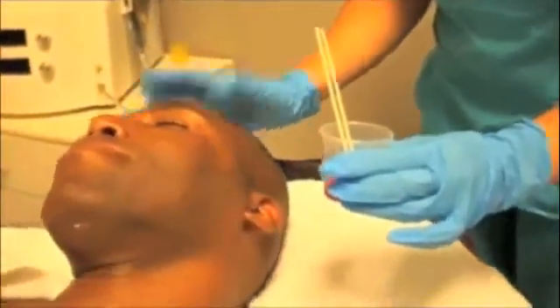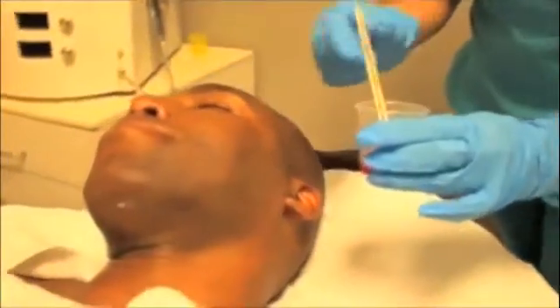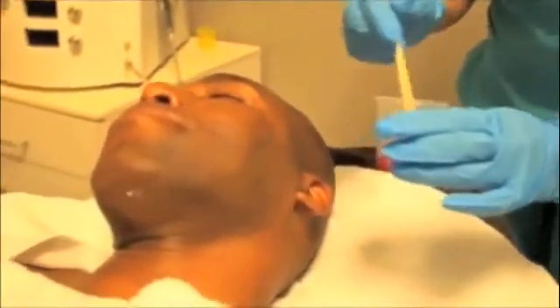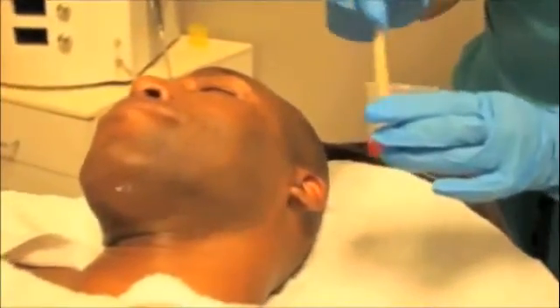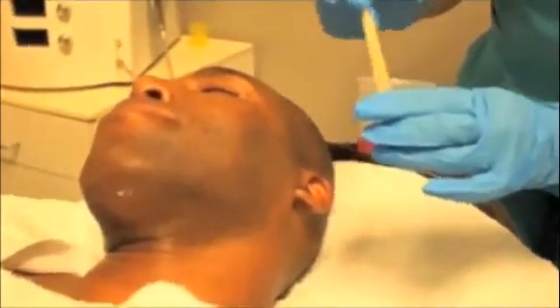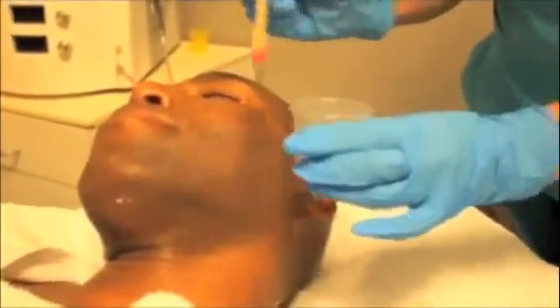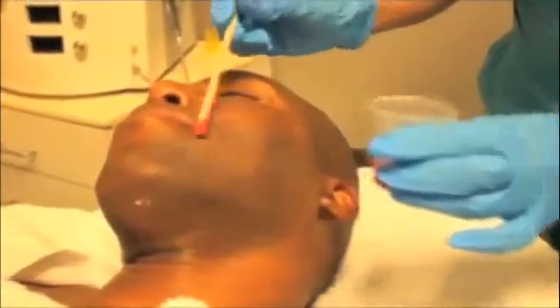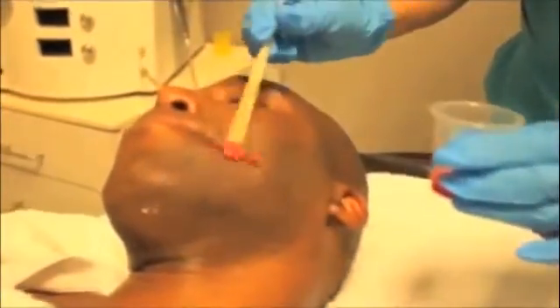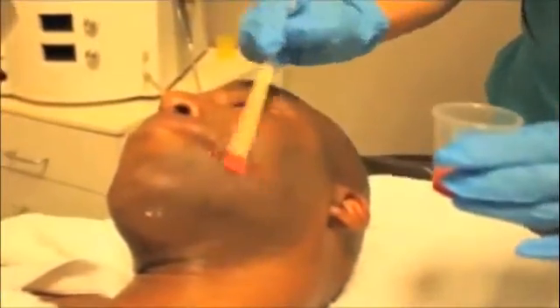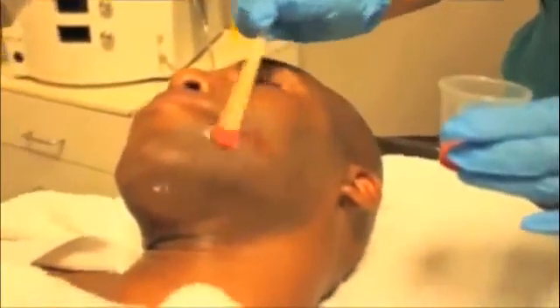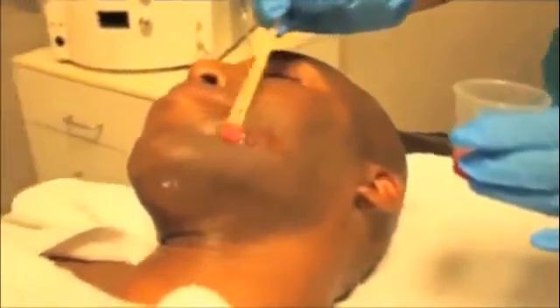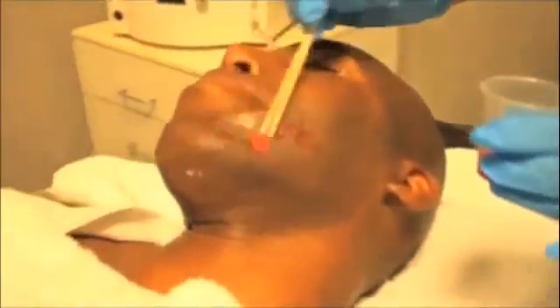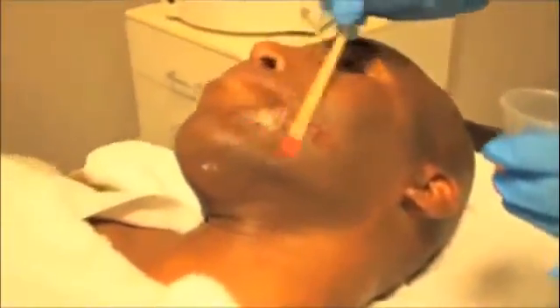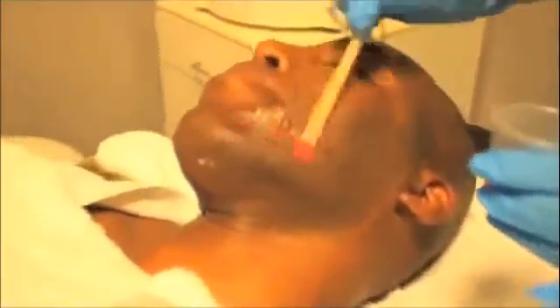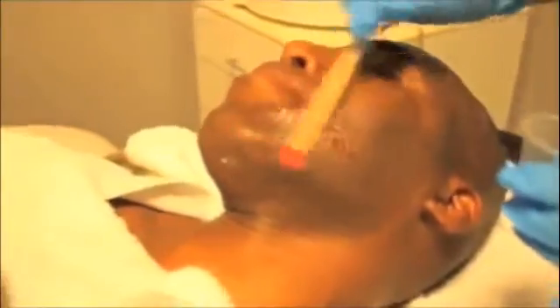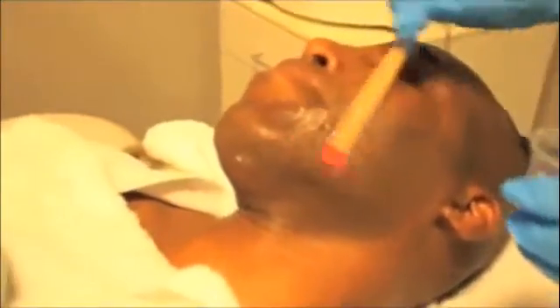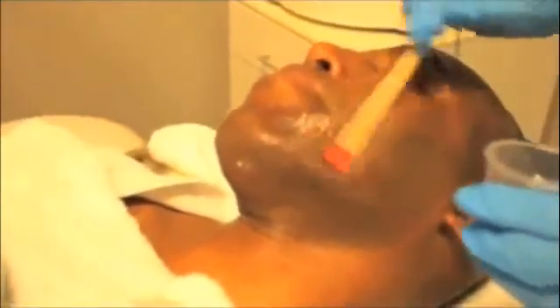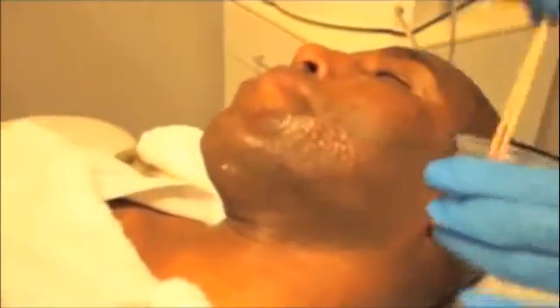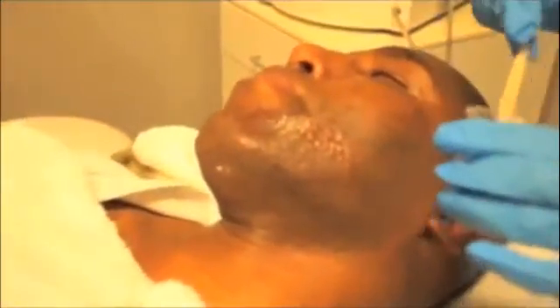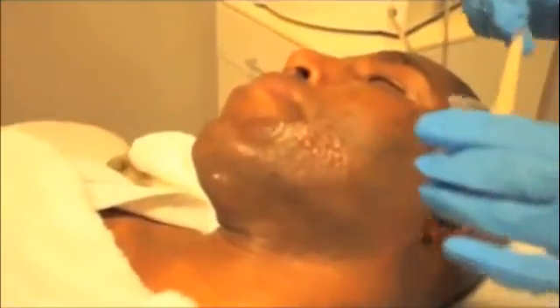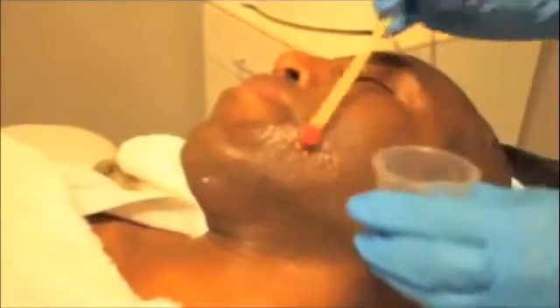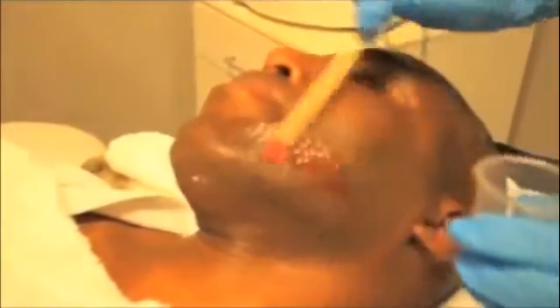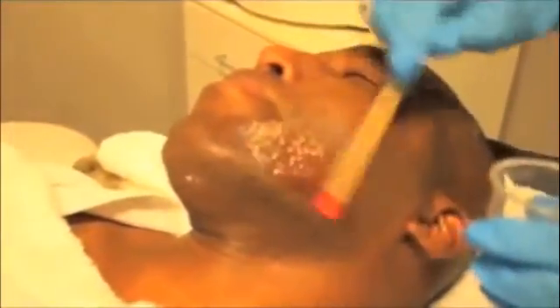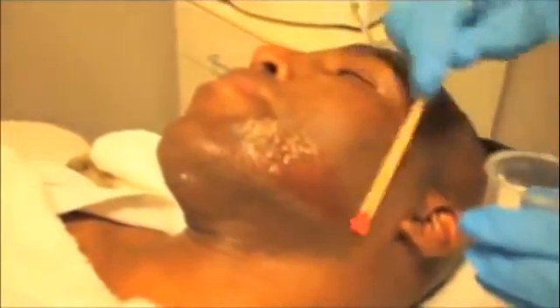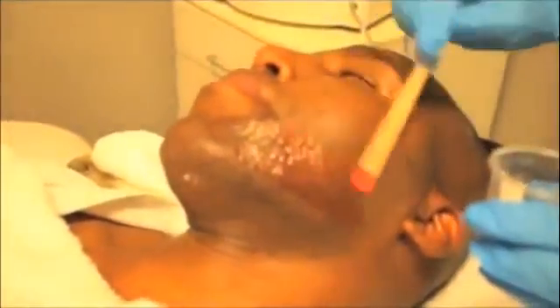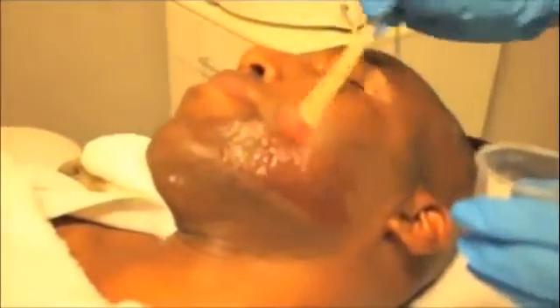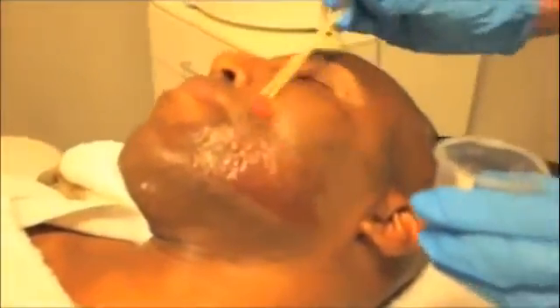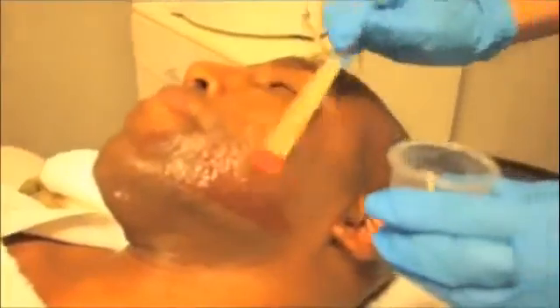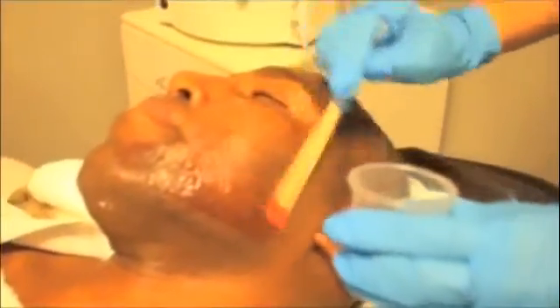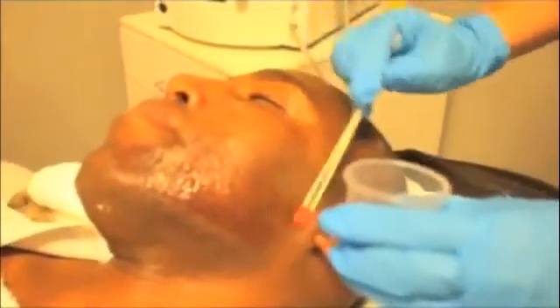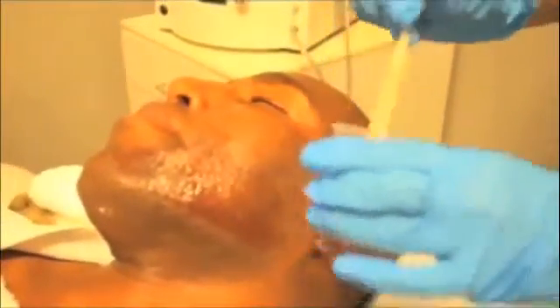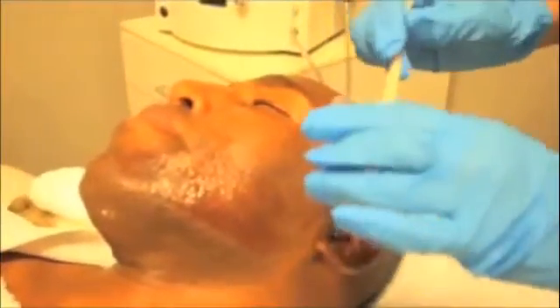The platelet-rich plasma is then painted on the skin using q-tips, and the entire skin of the treatment area is covered with this material.